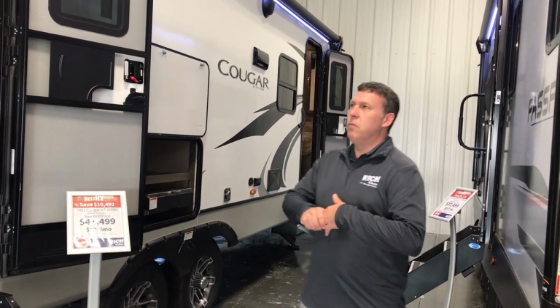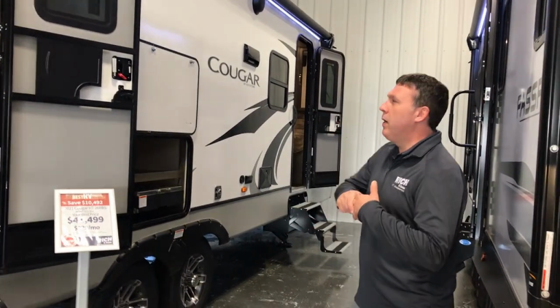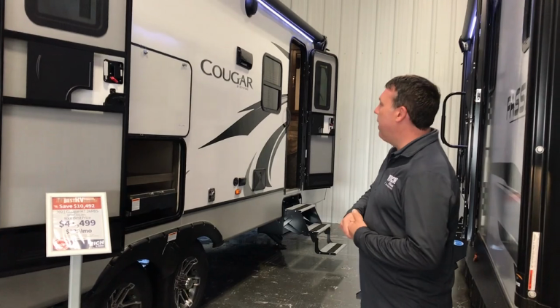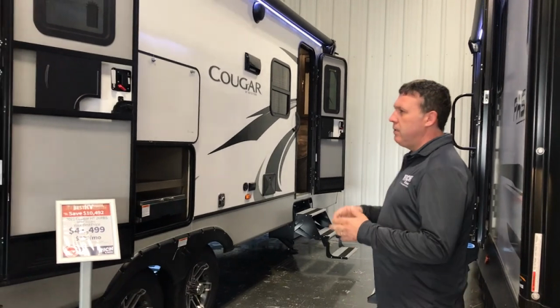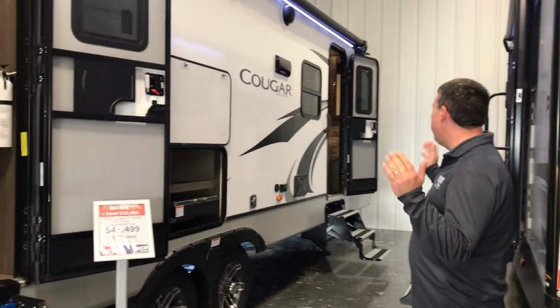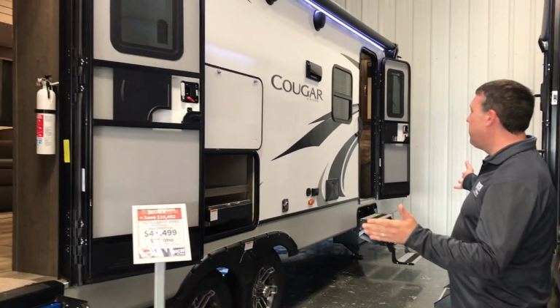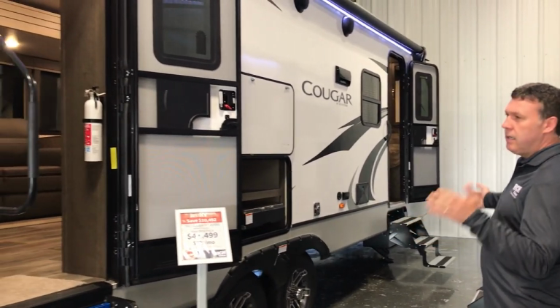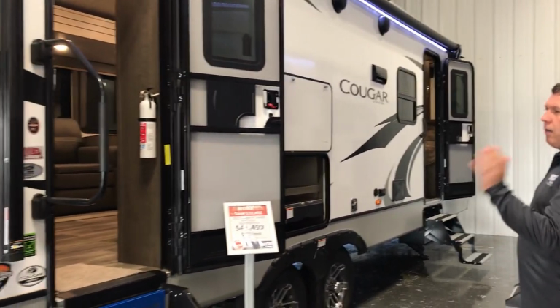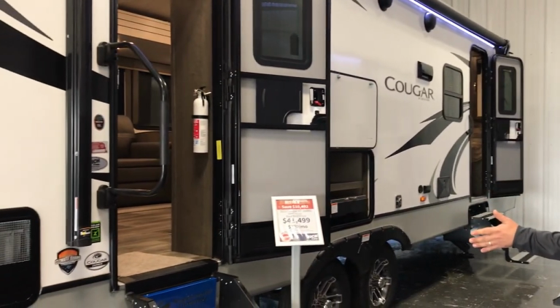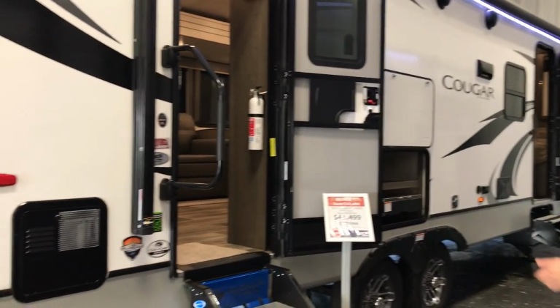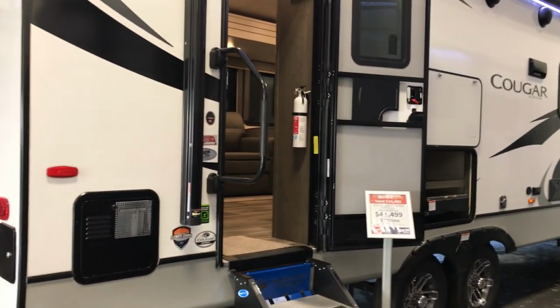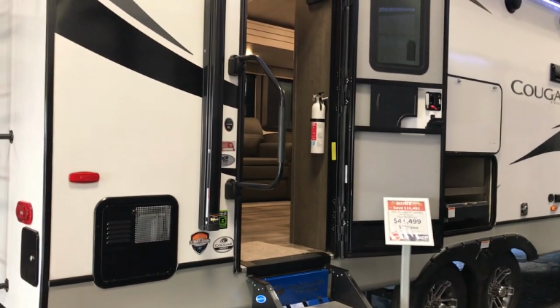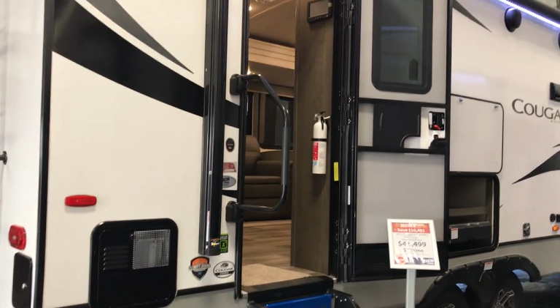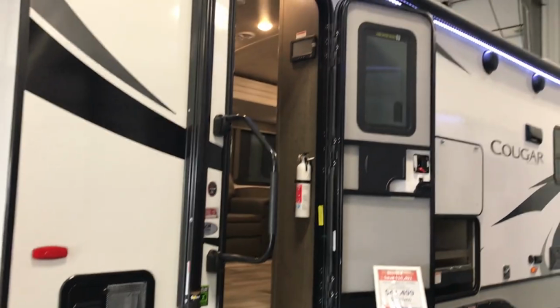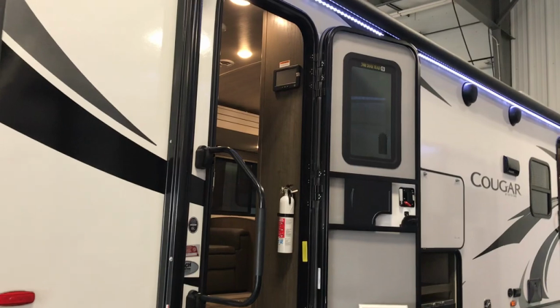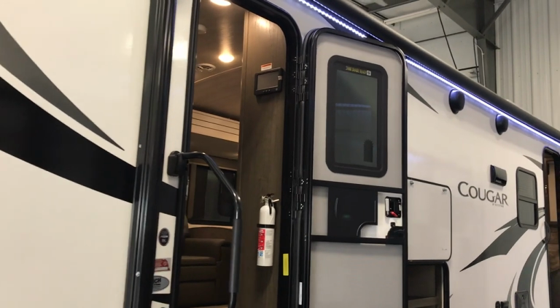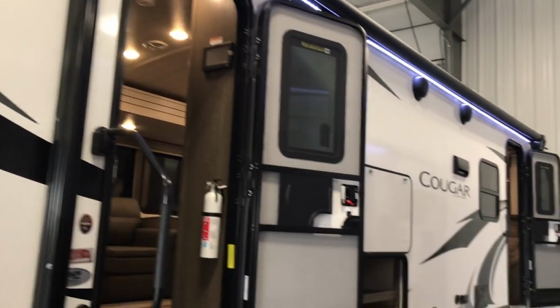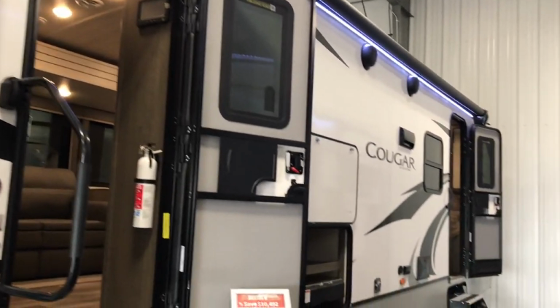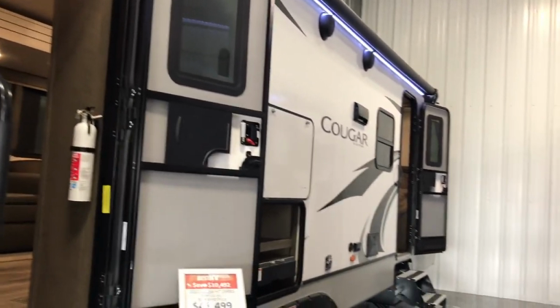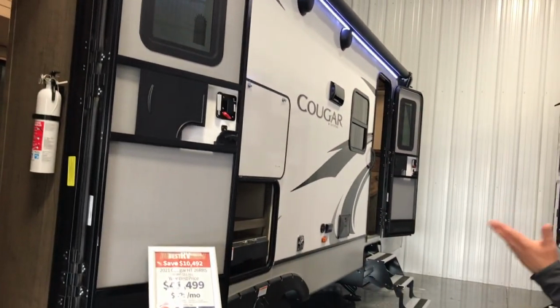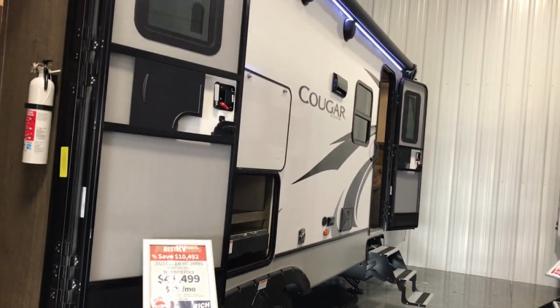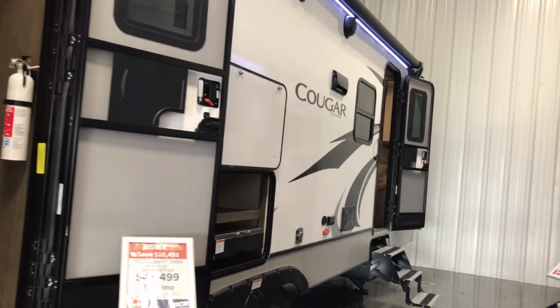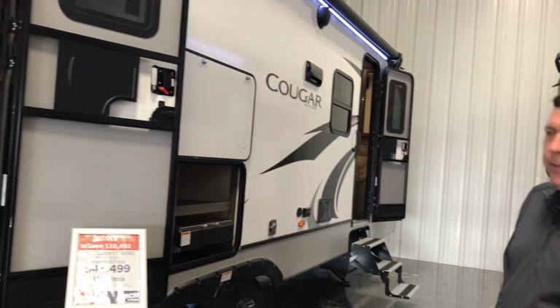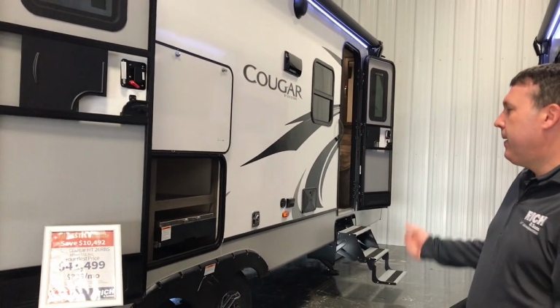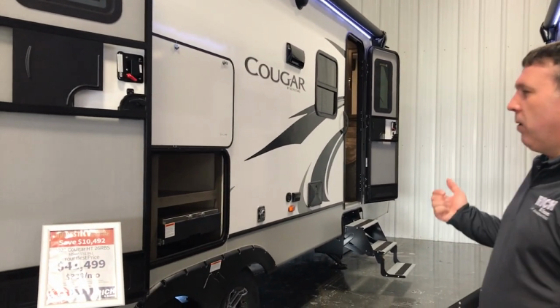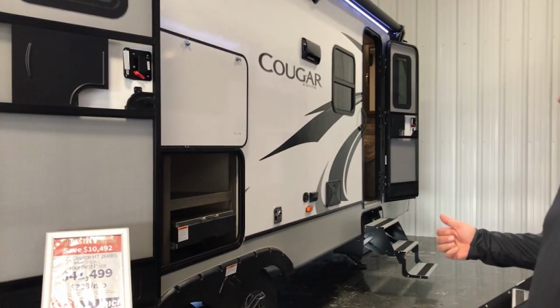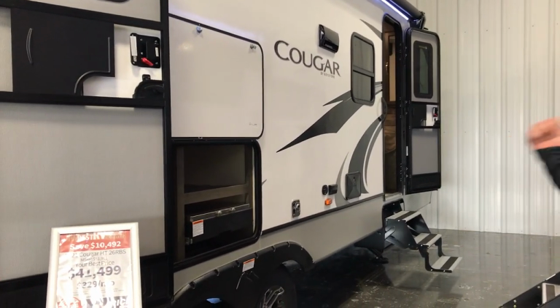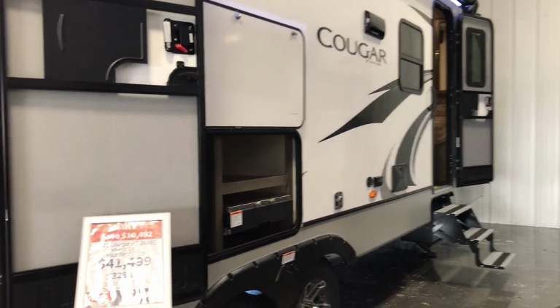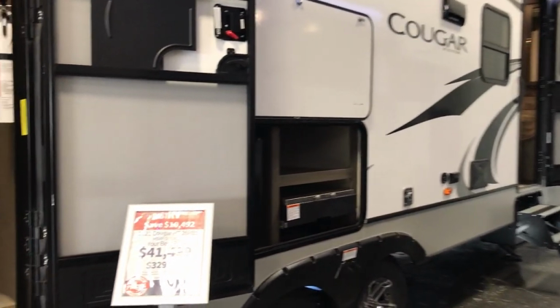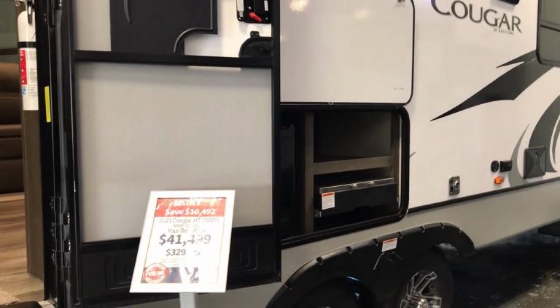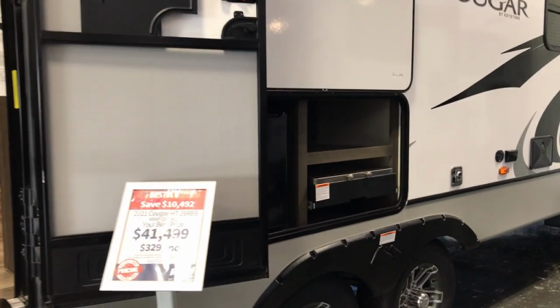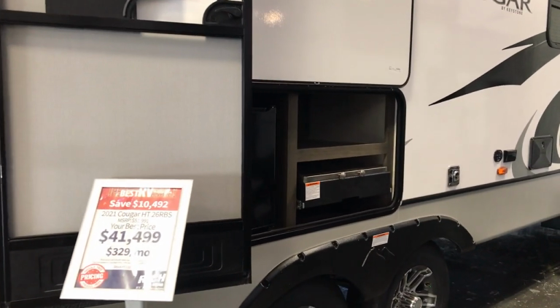One quick thing about this — you do have two entrances: one to the back of the camper, and then you do have one into the bedroom also. So if you've got anybody staying with you and you don't want to wake them up, you can sneak out that door.